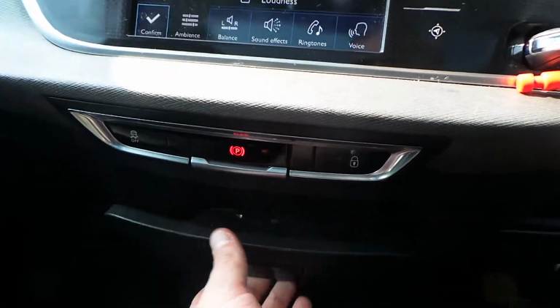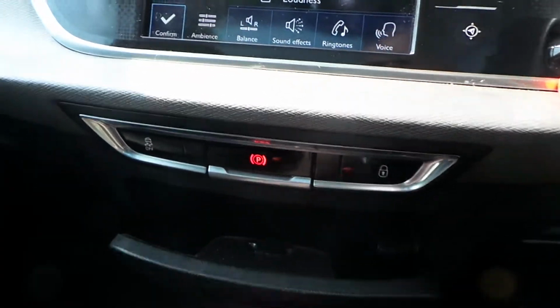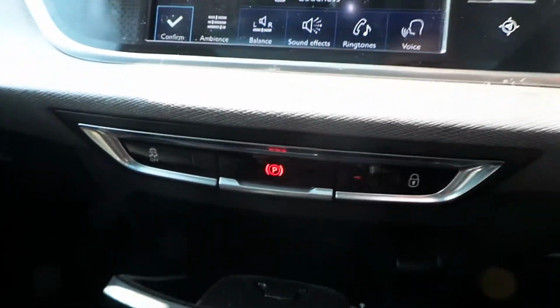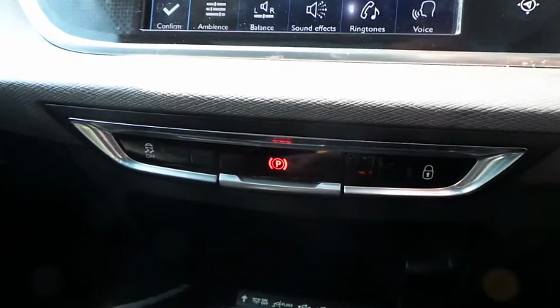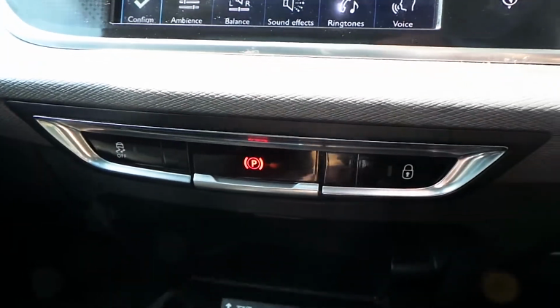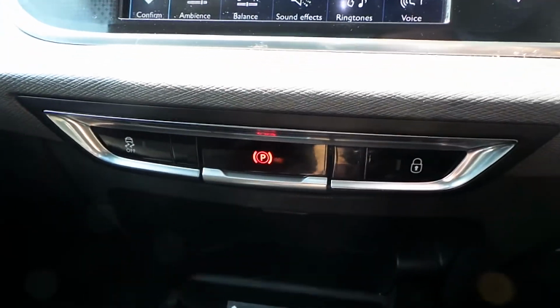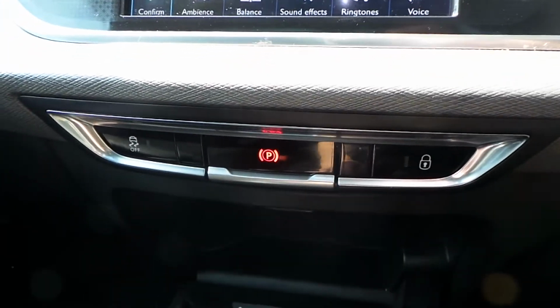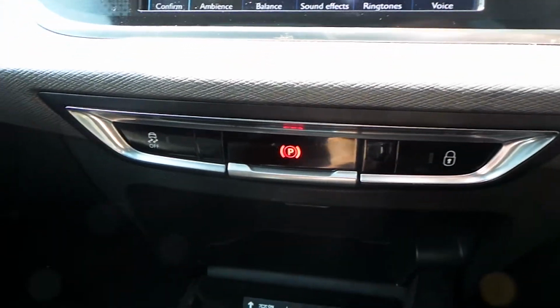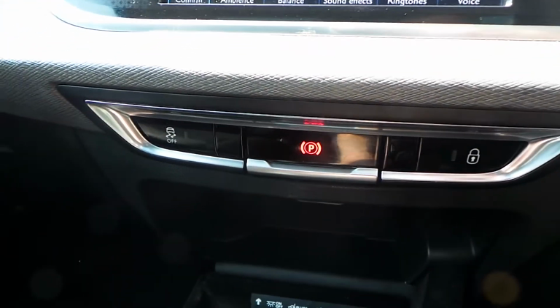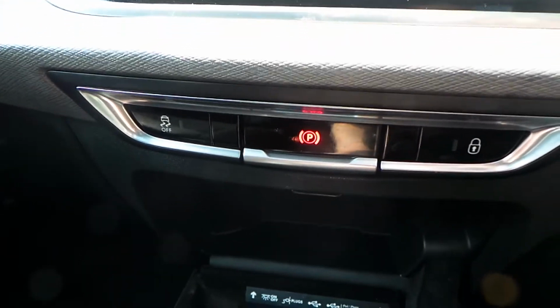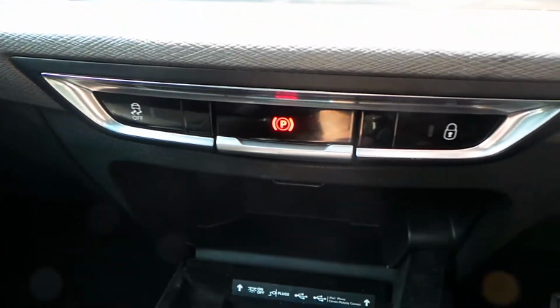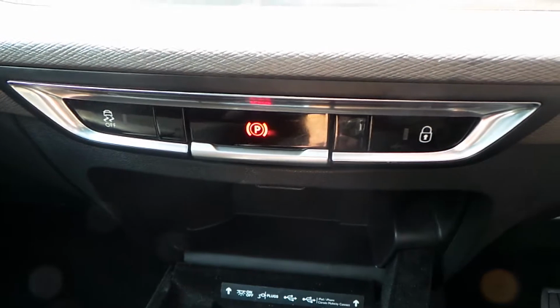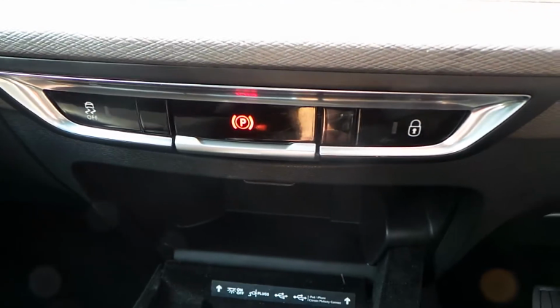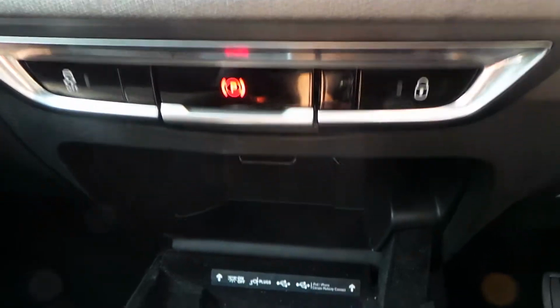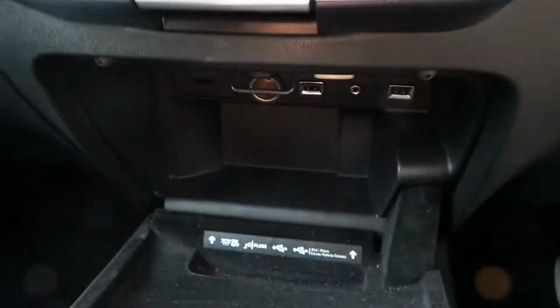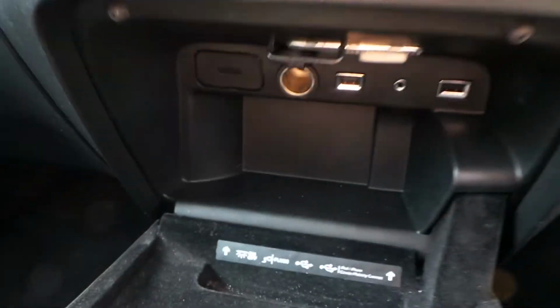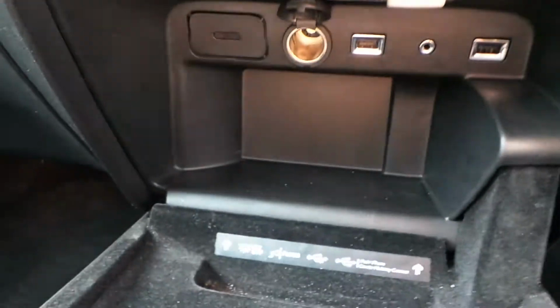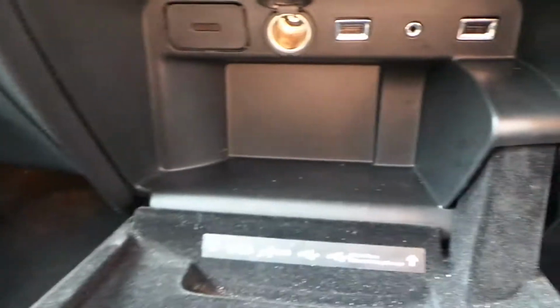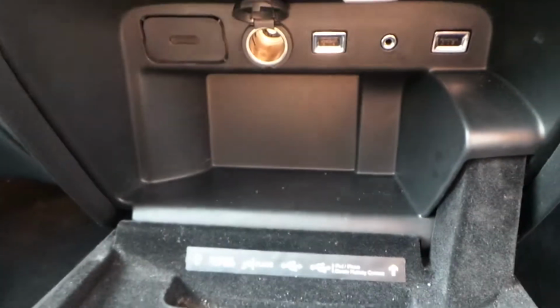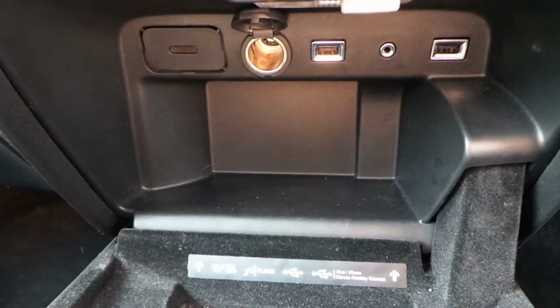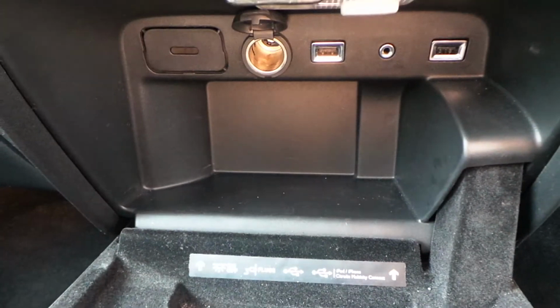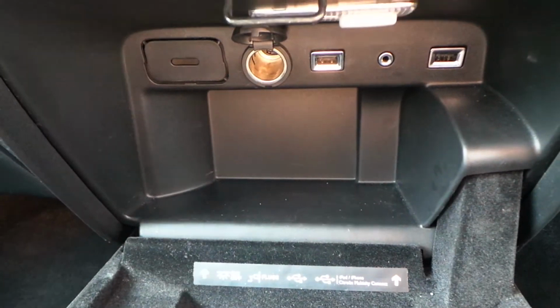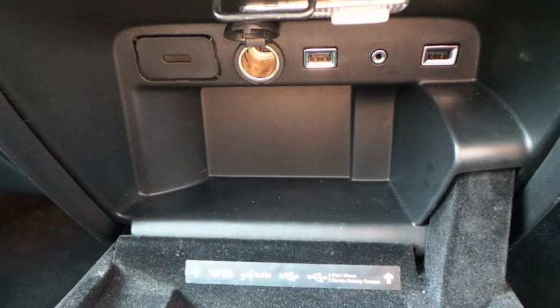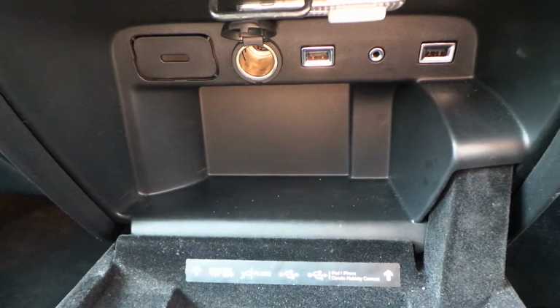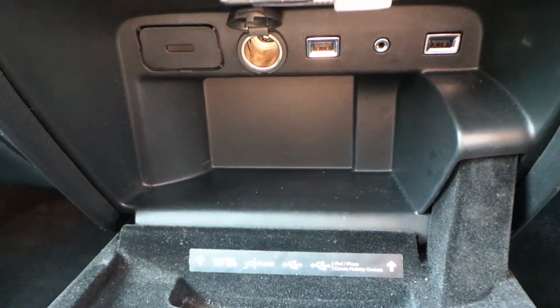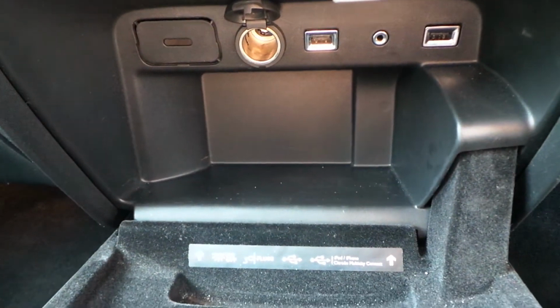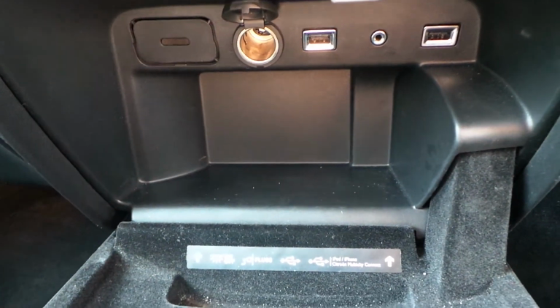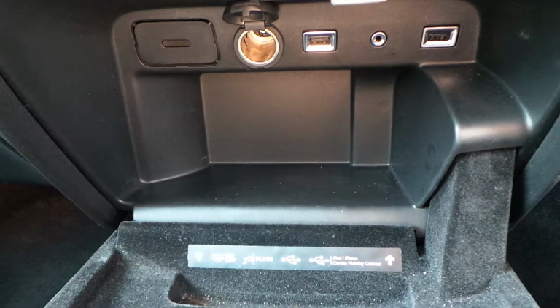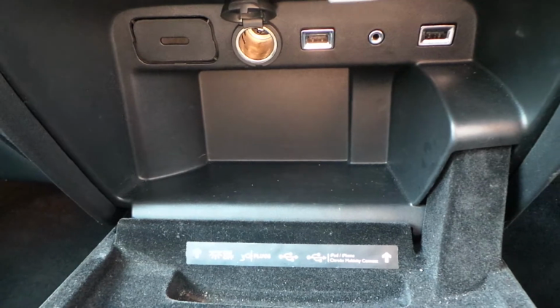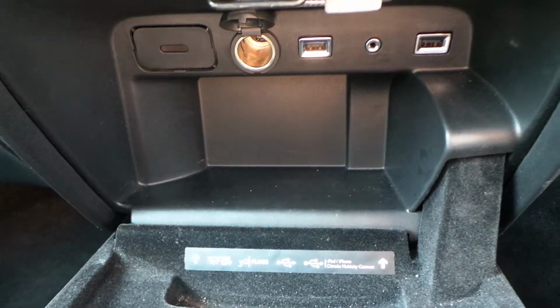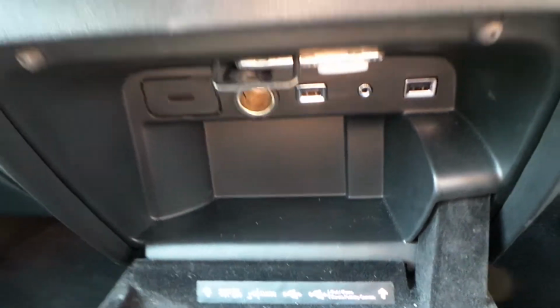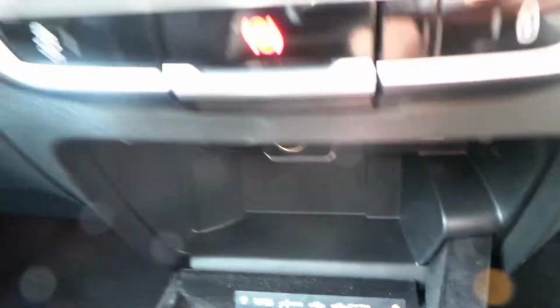Electronic parking brake and traction control. Under there you have your two USBs, auxiliary port, and 12 volt cigarette lighter.